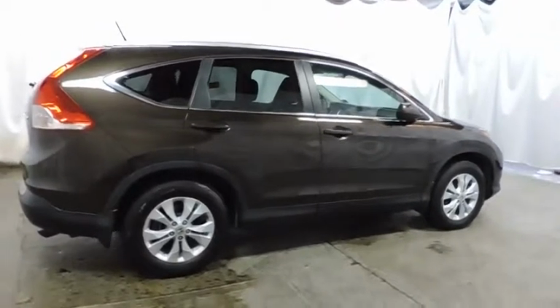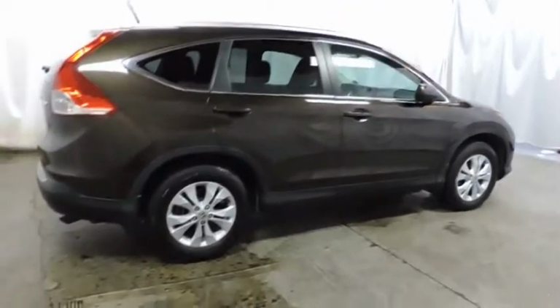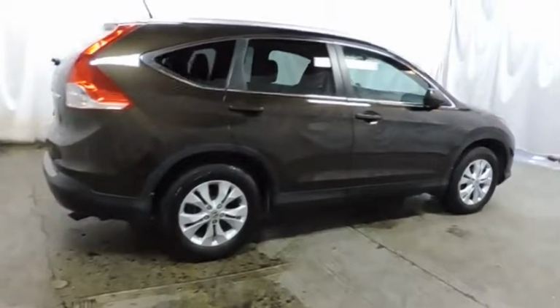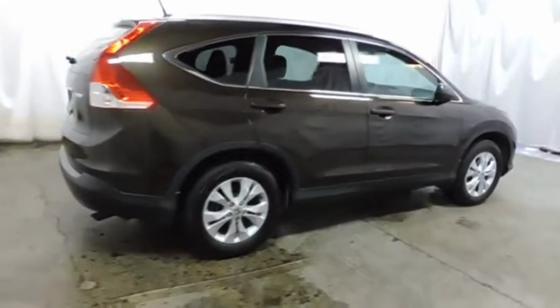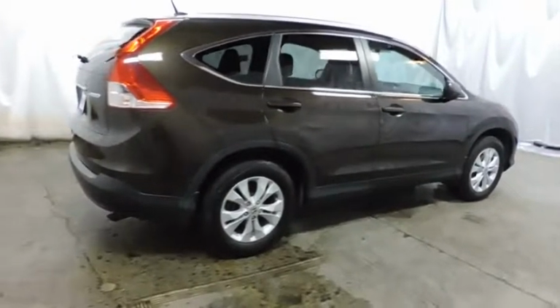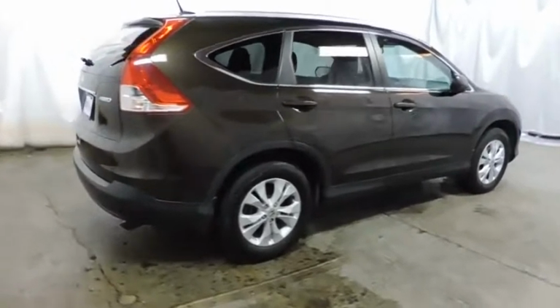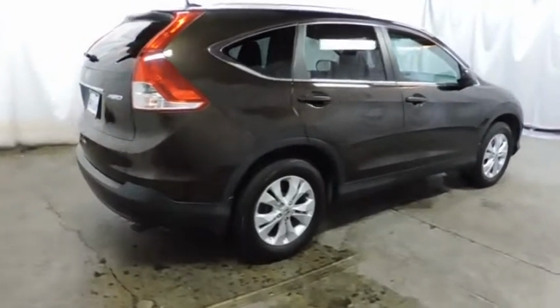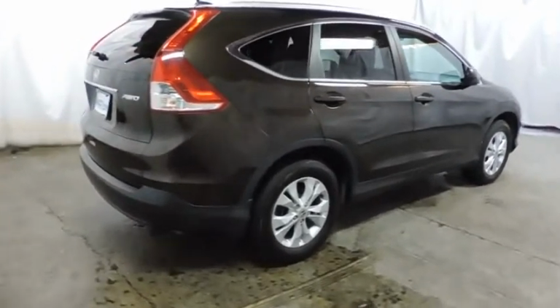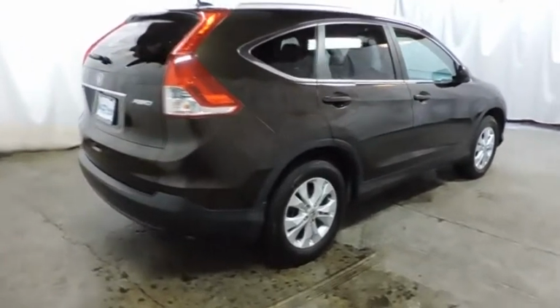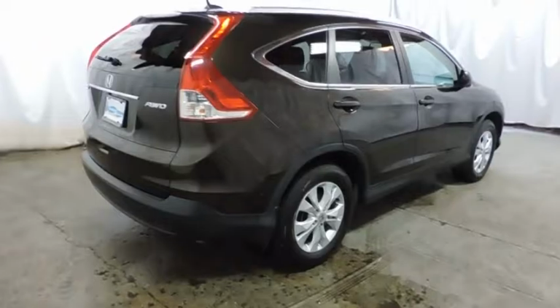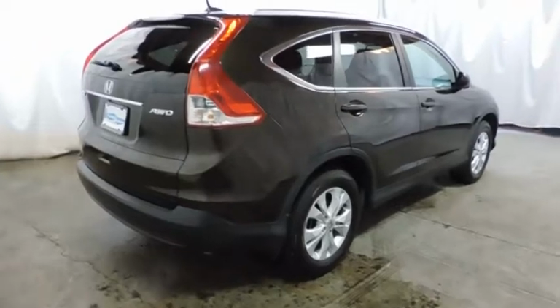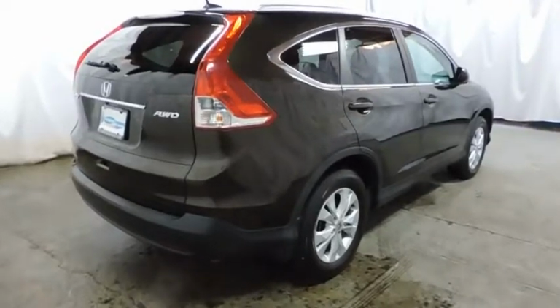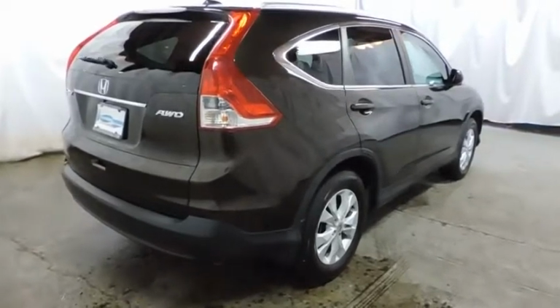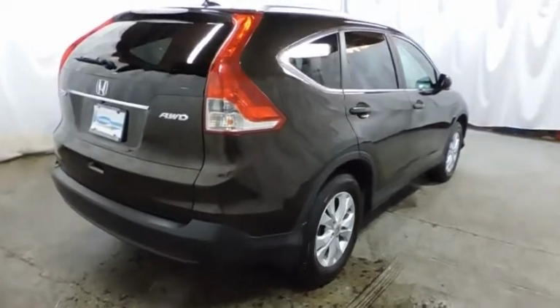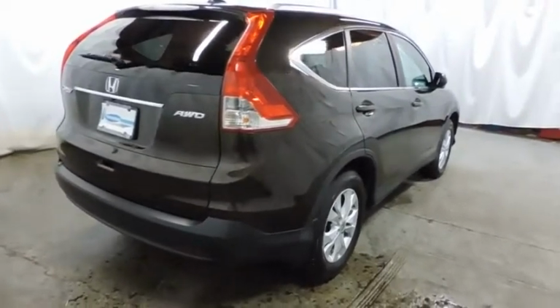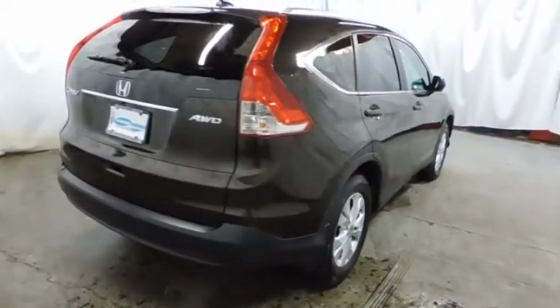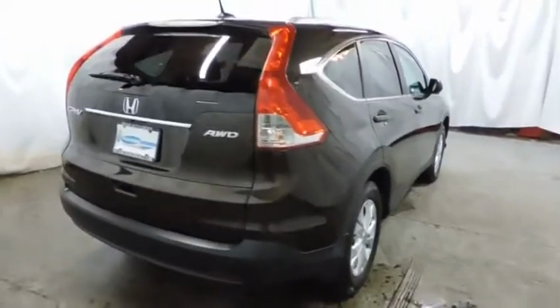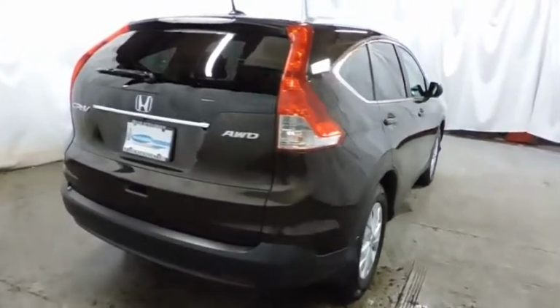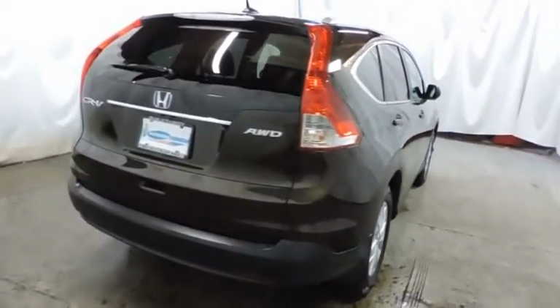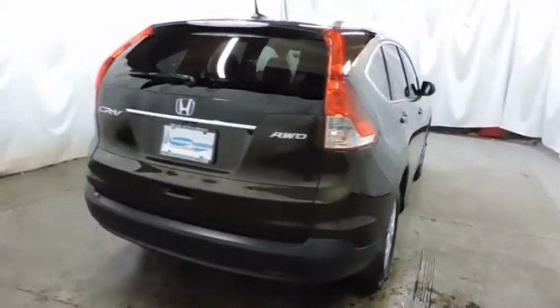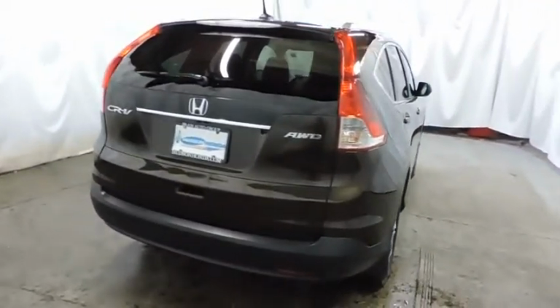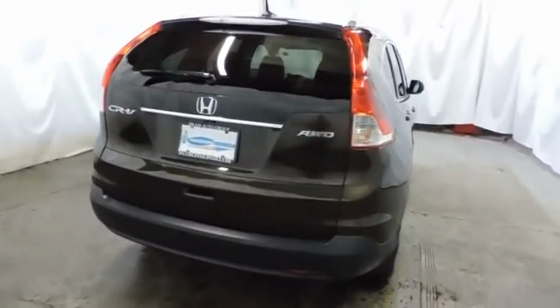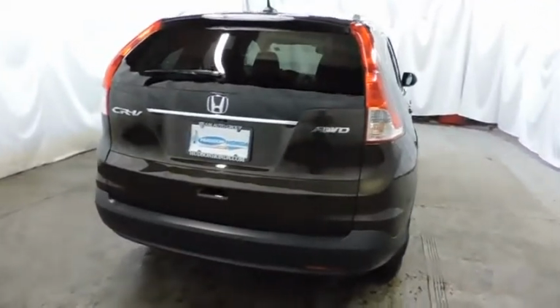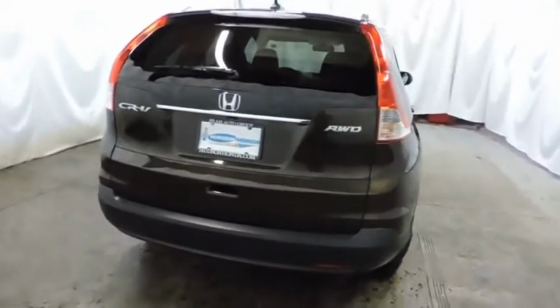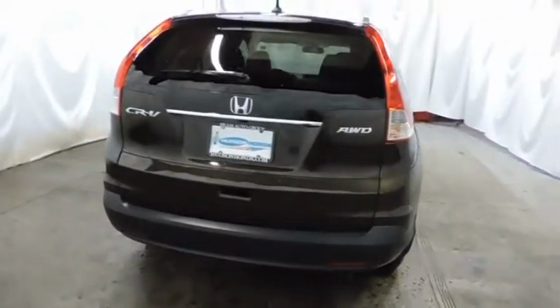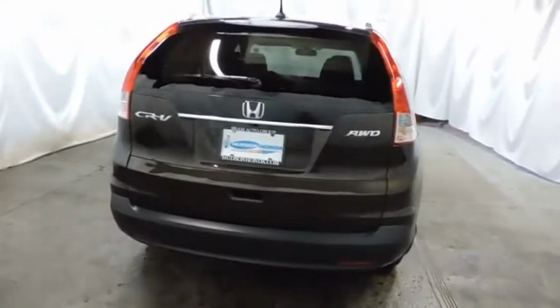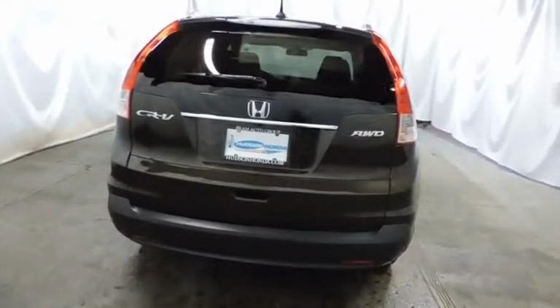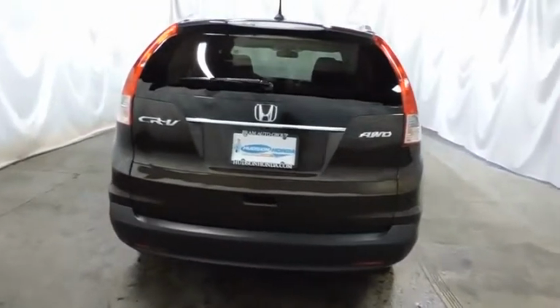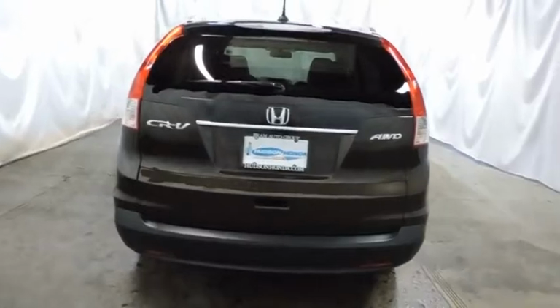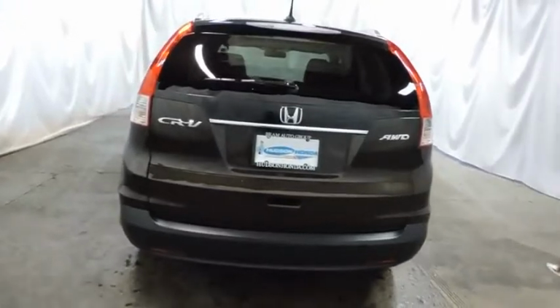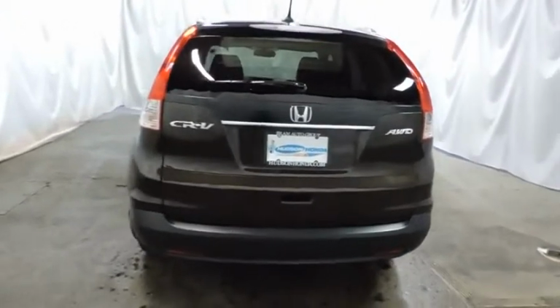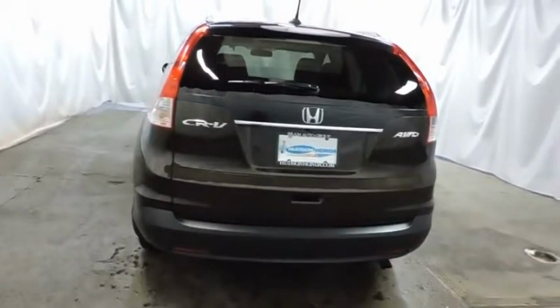Day and night rear view mirror, tachometer, body color door handles, tinted glass, engine immobilizer, low tire pressure warning, and leather shift knob.